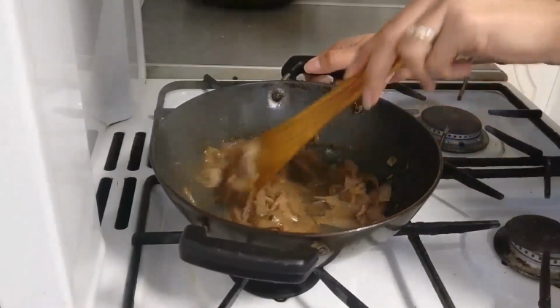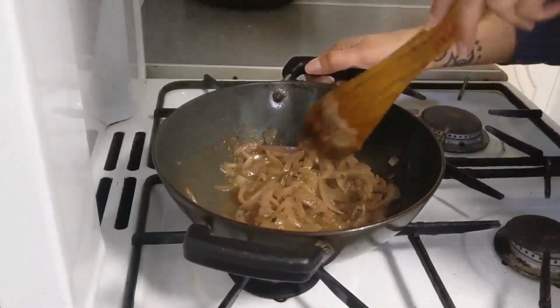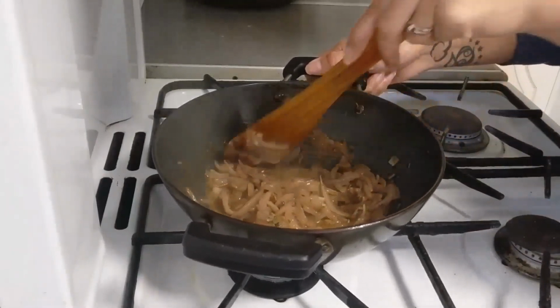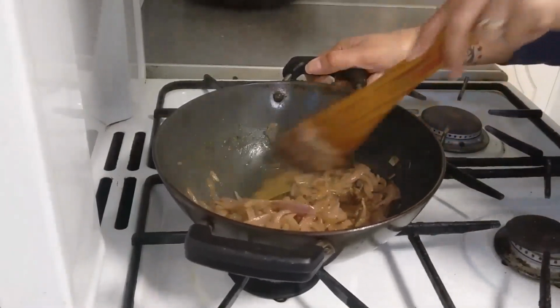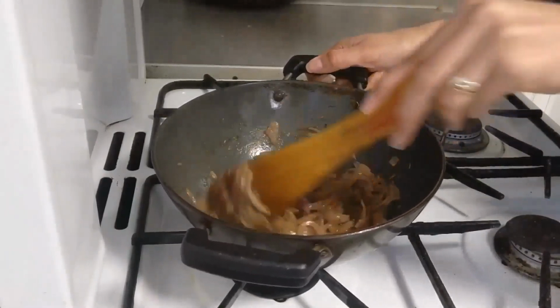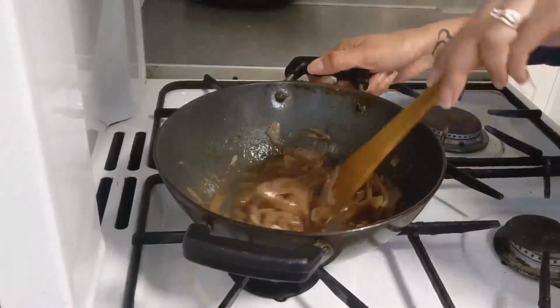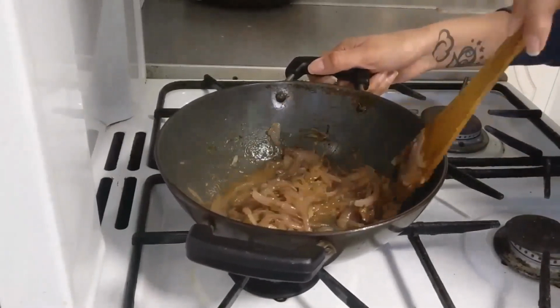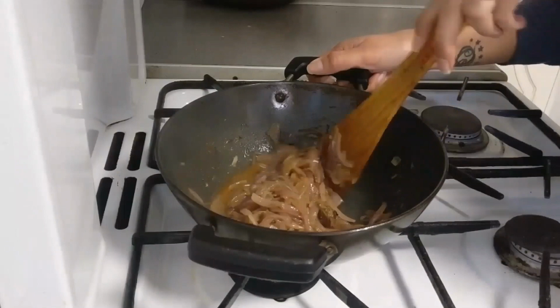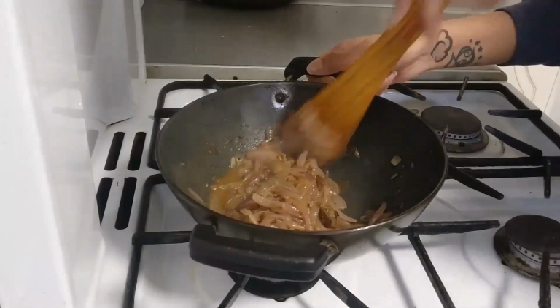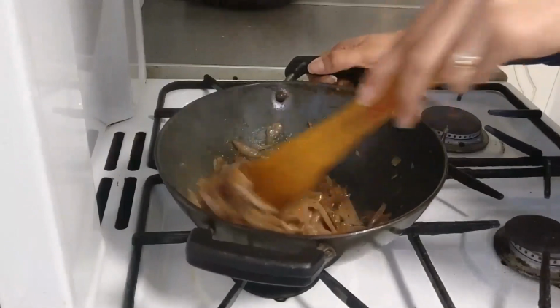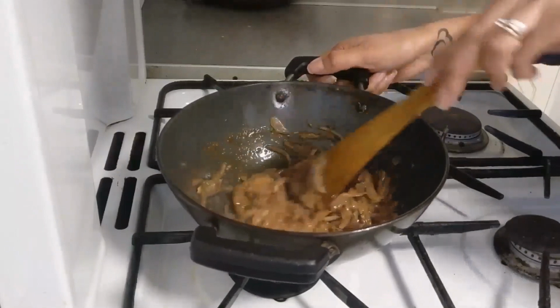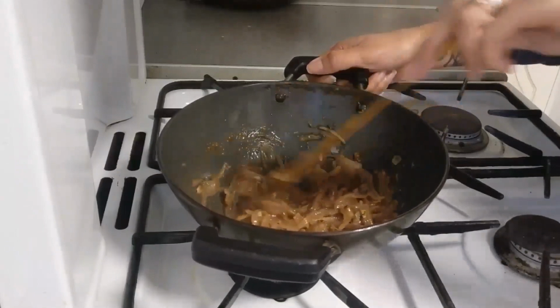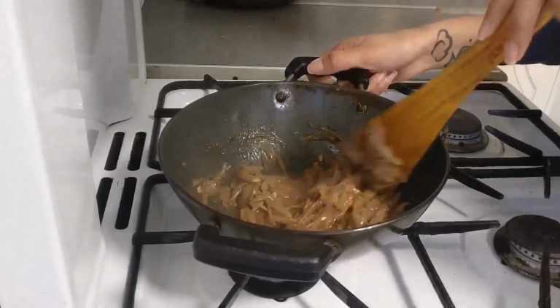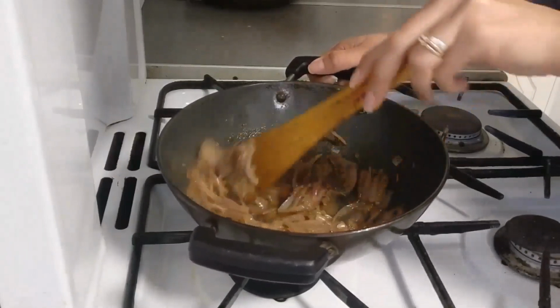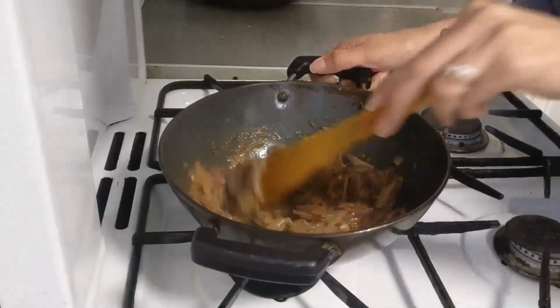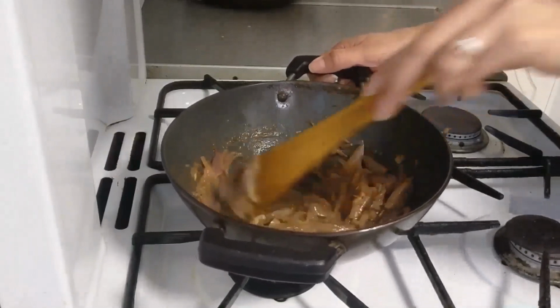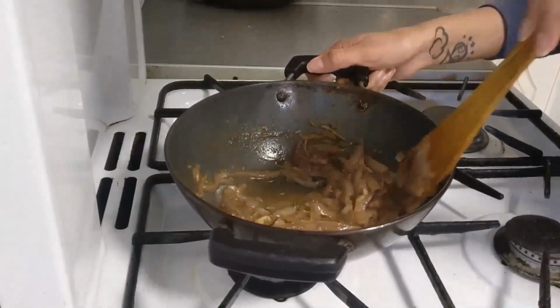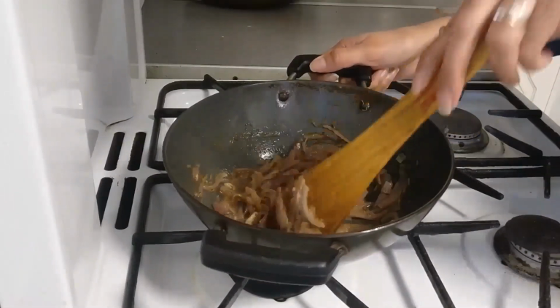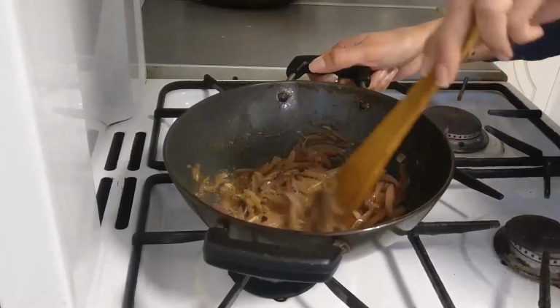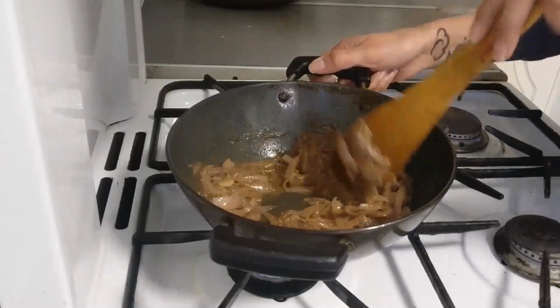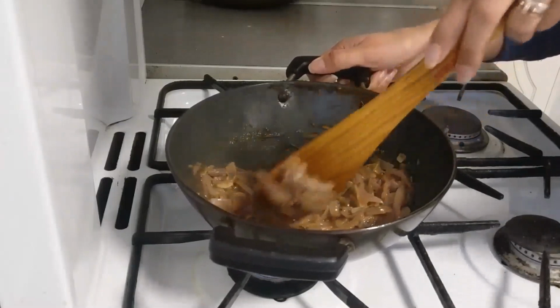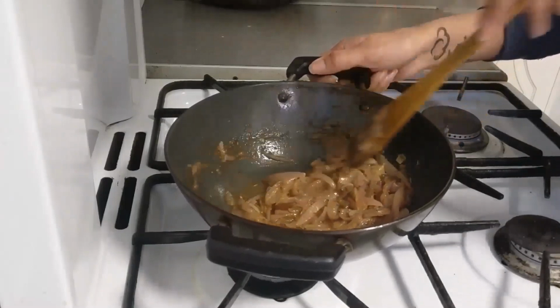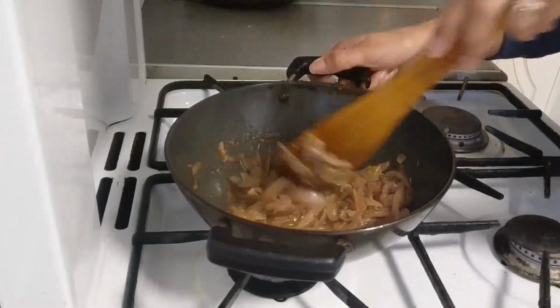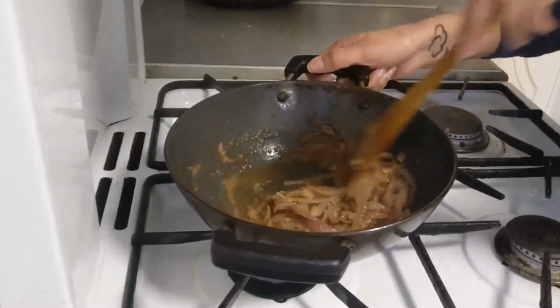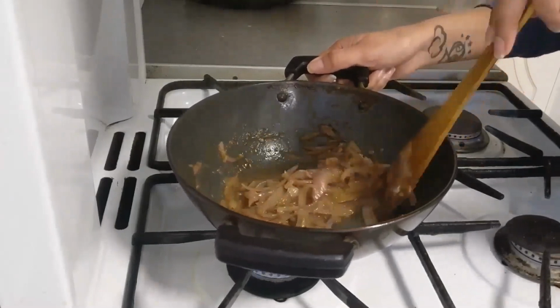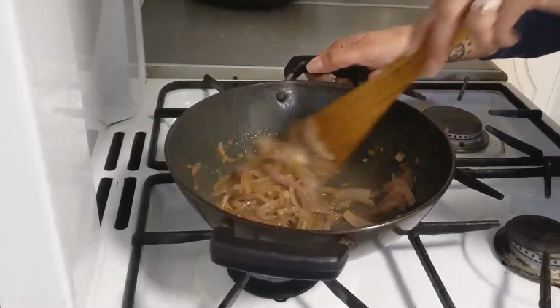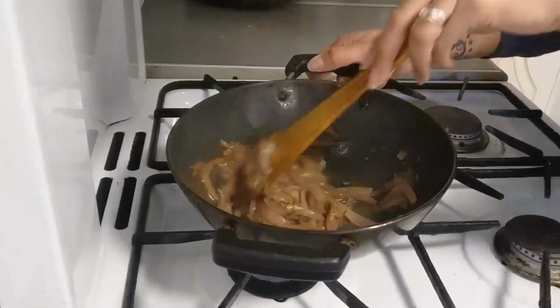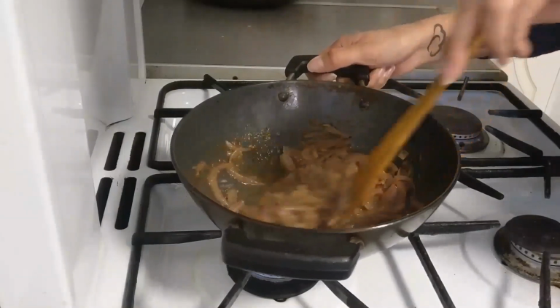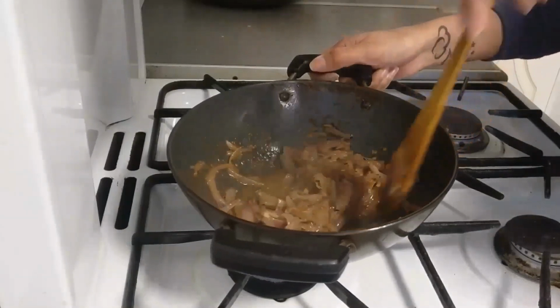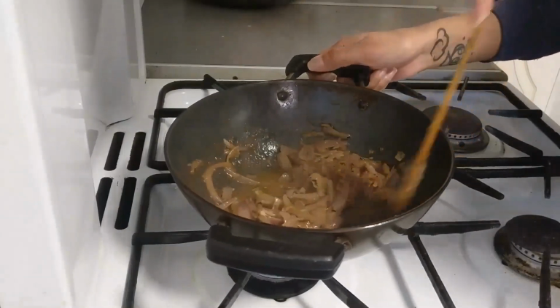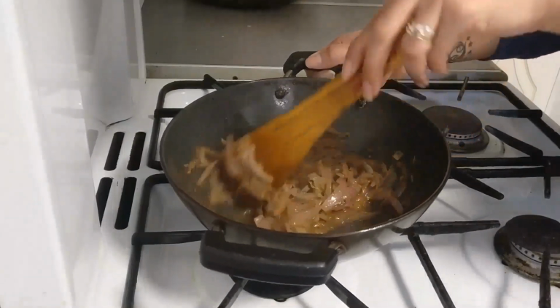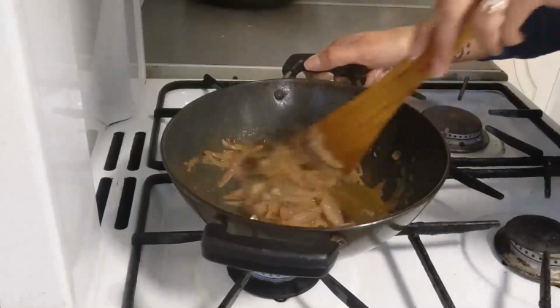You can see that our mixture is still a little watery and not dried out — that is what we want. Now we will add our marinated chicken.